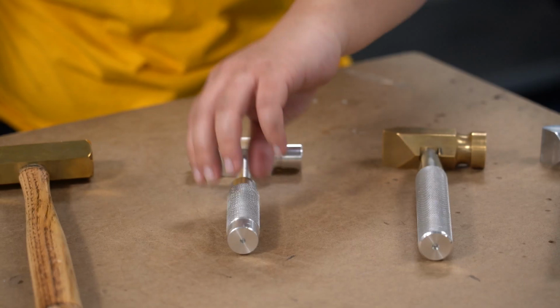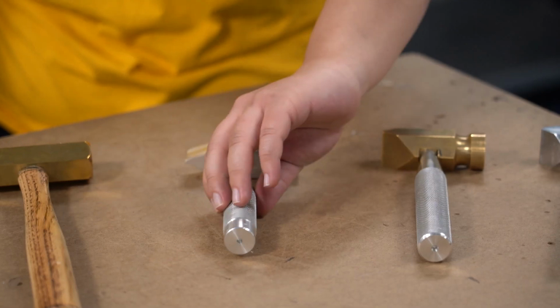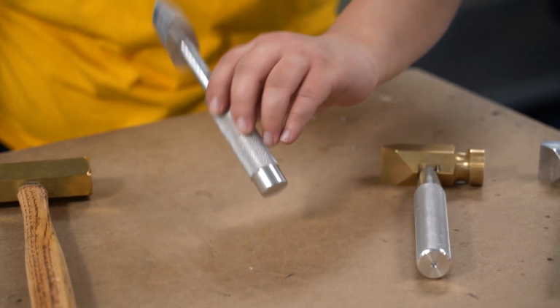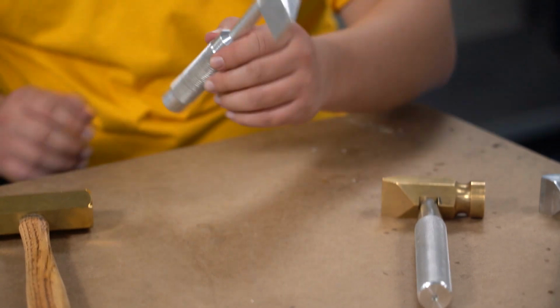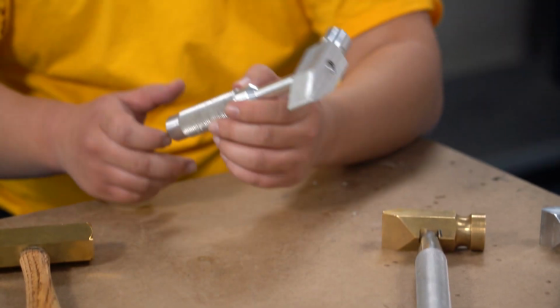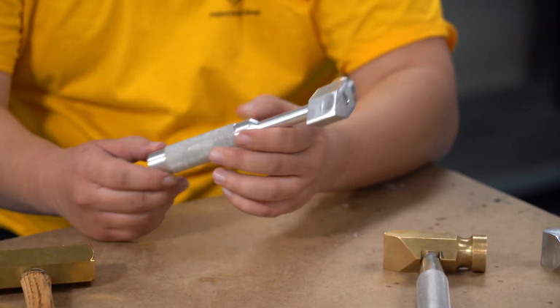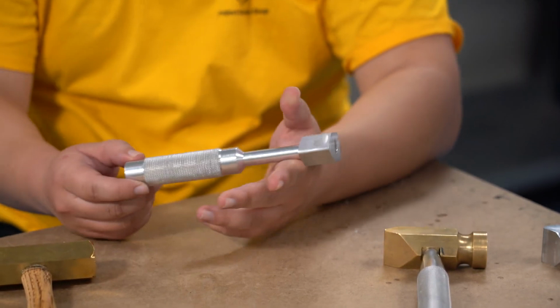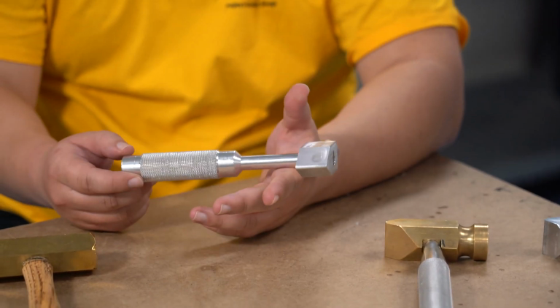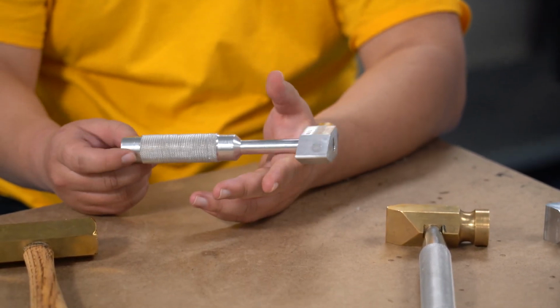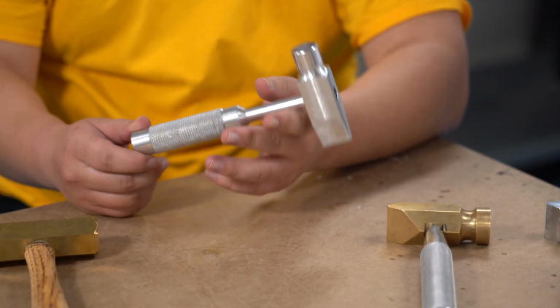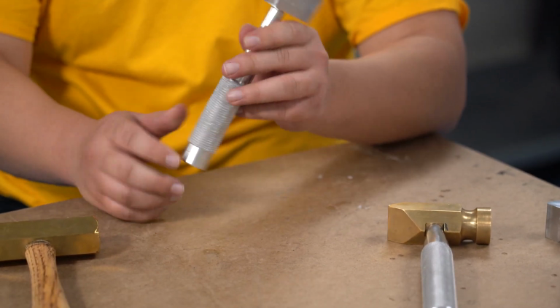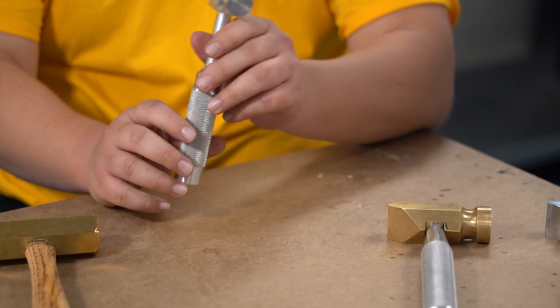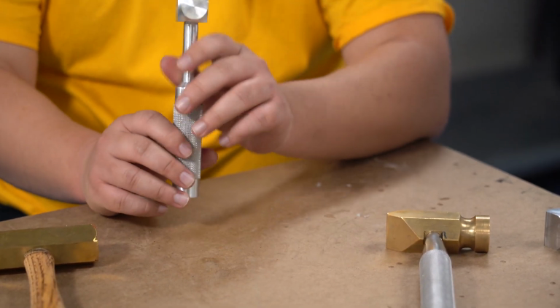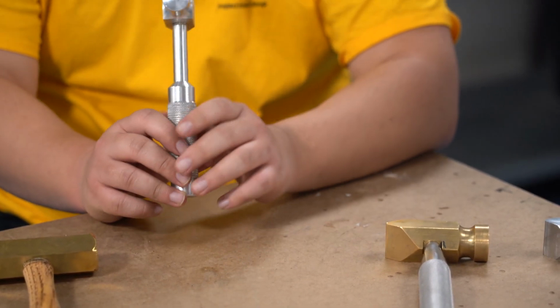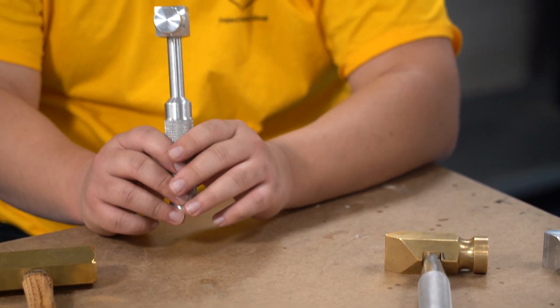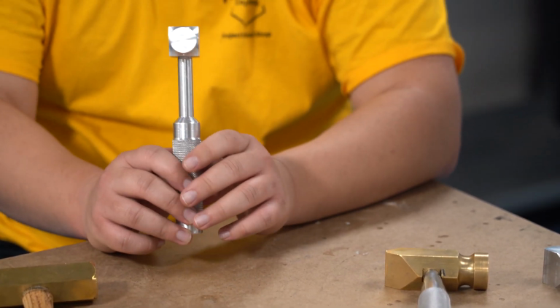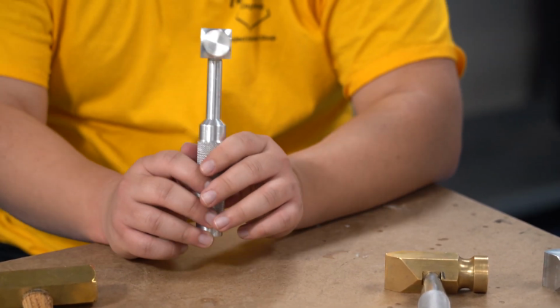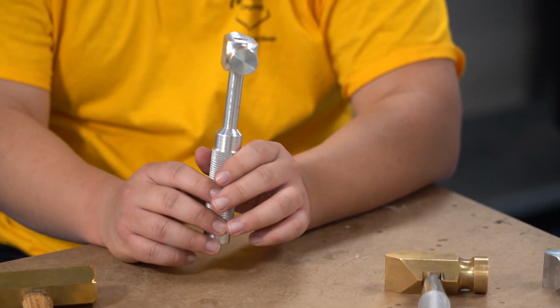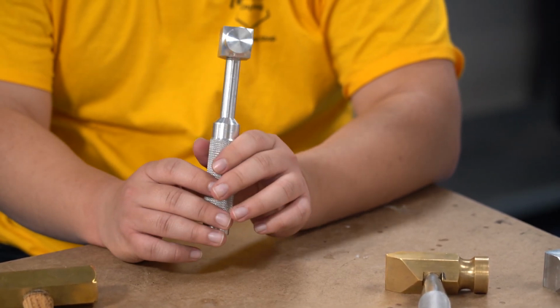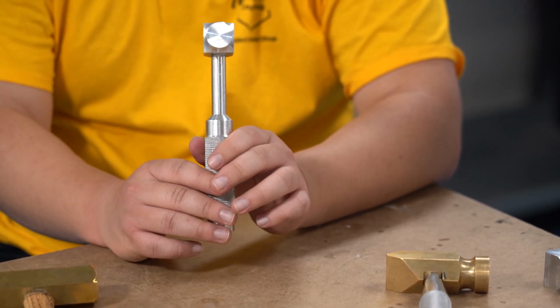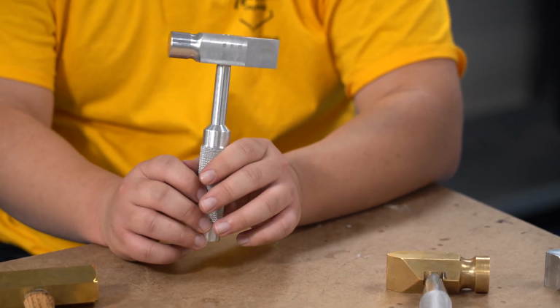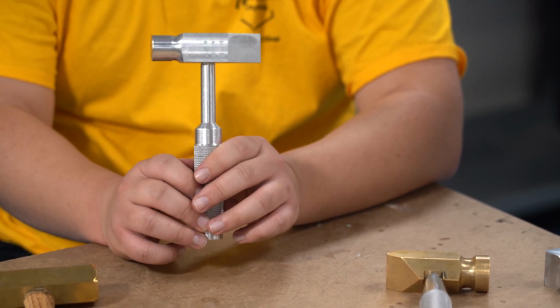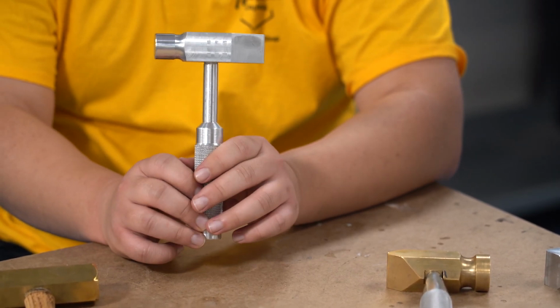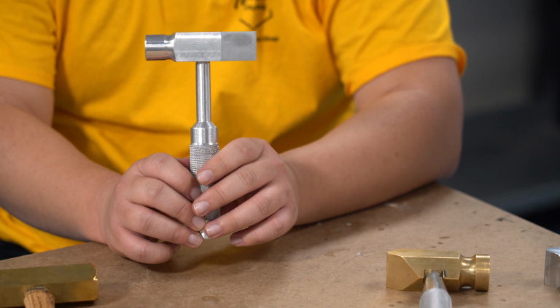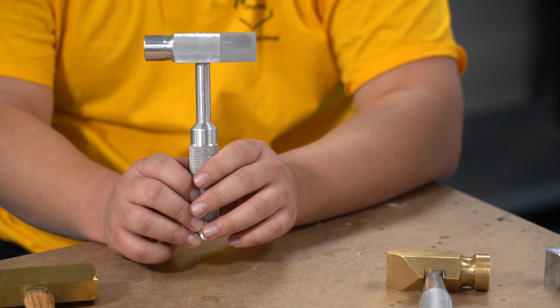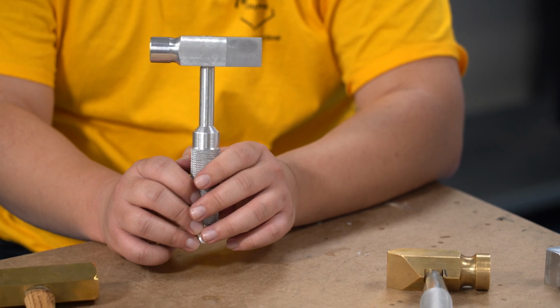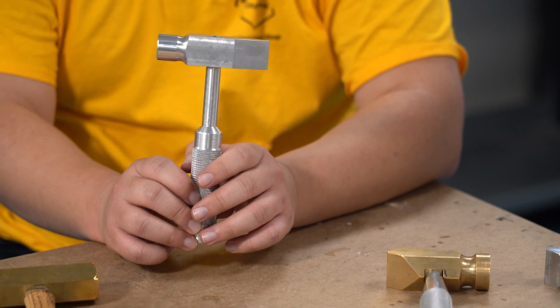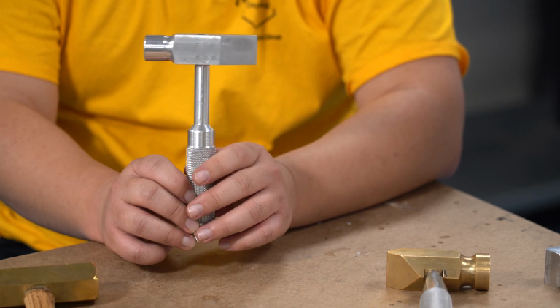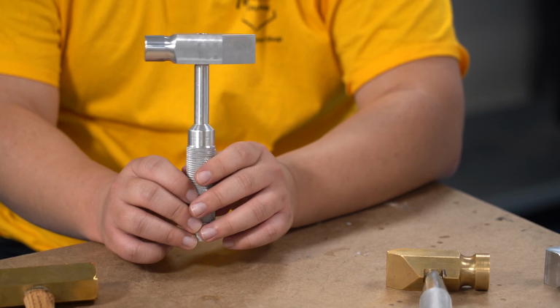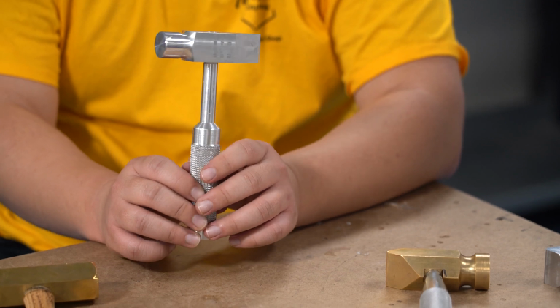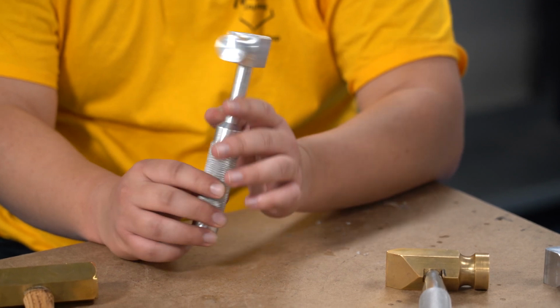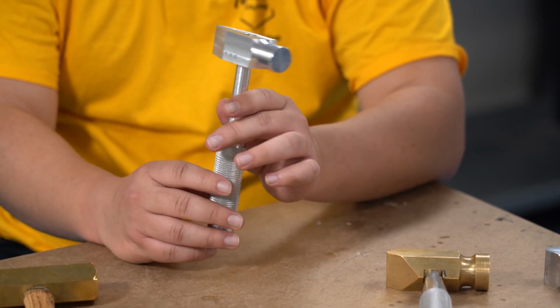So this is the first prototype. It has a threading head and it does have knurling. It has all of the basic features. It just wasn't very optimized.